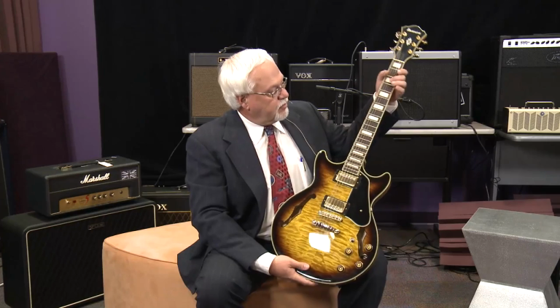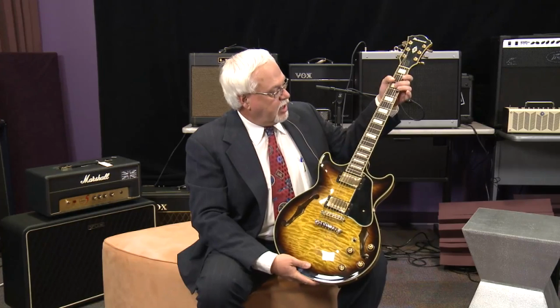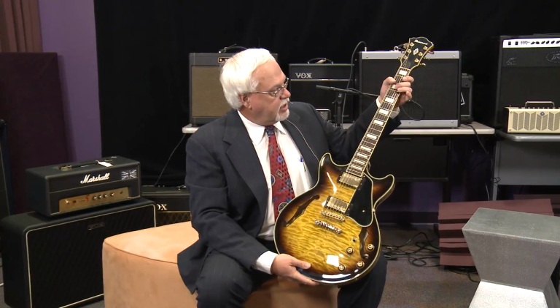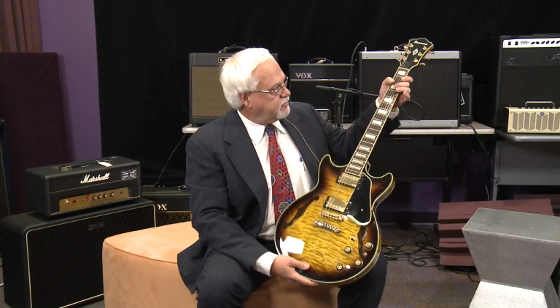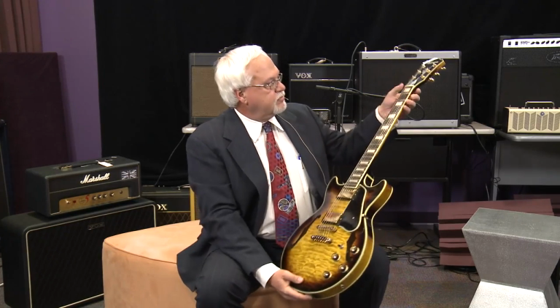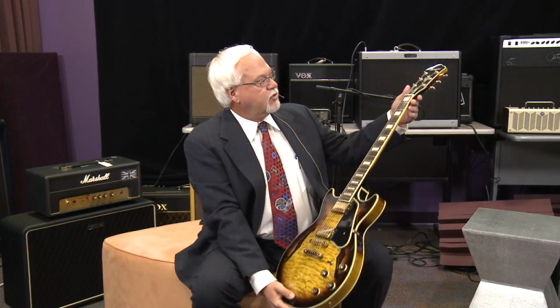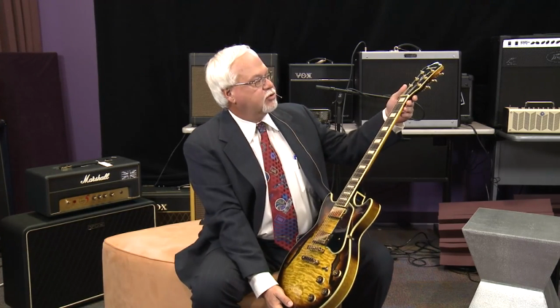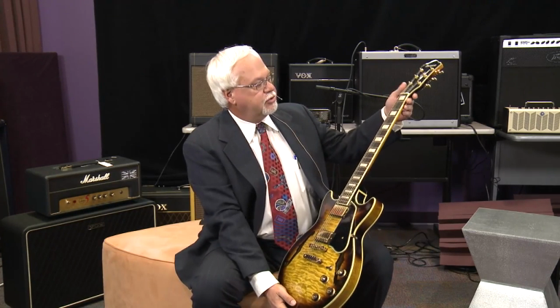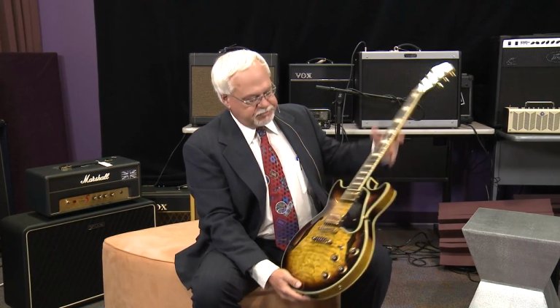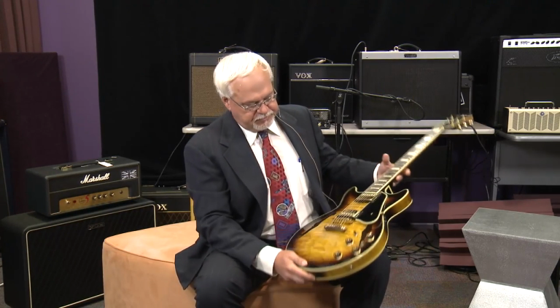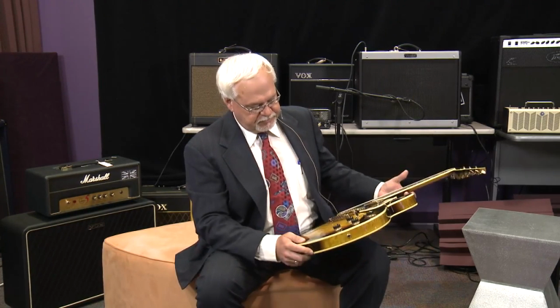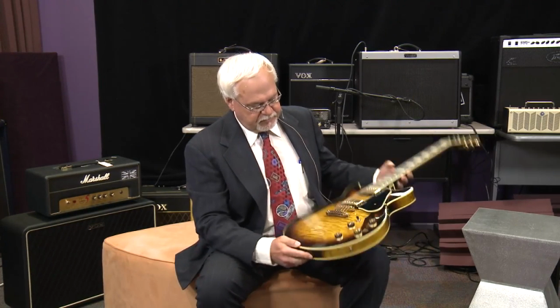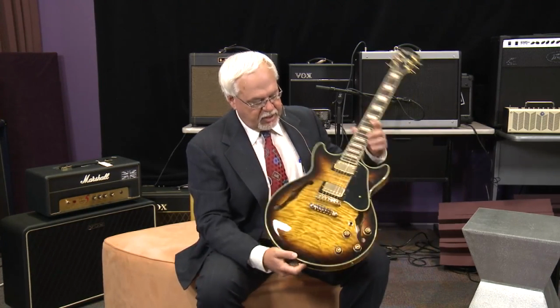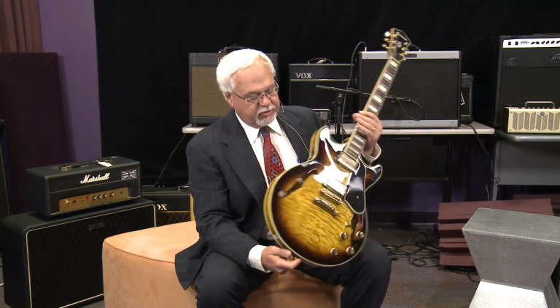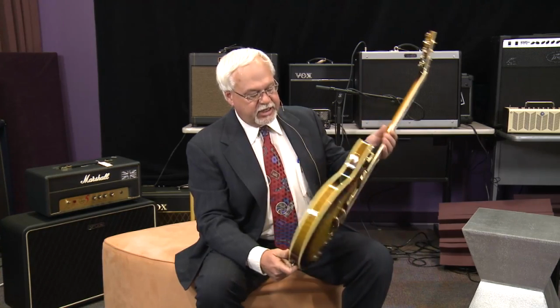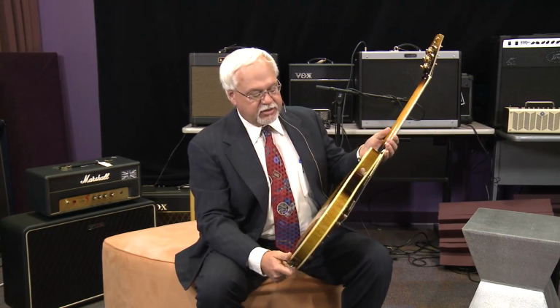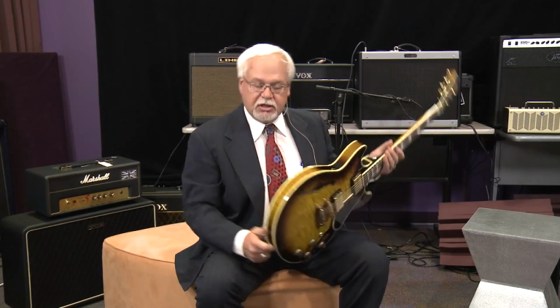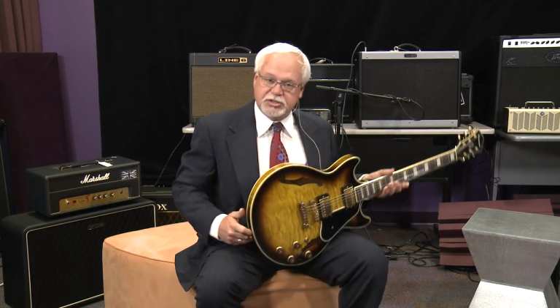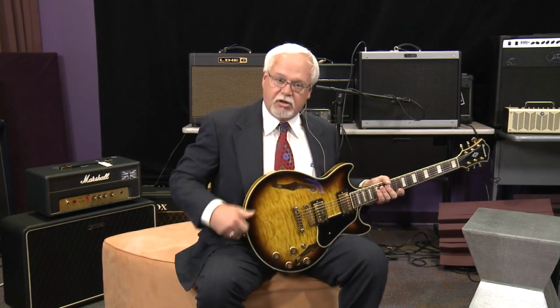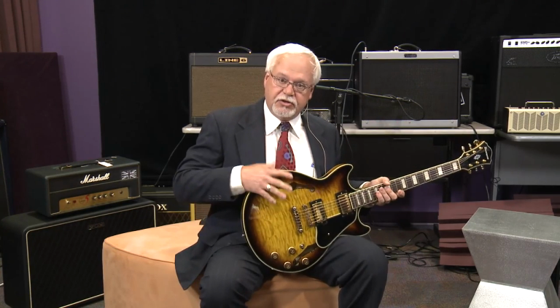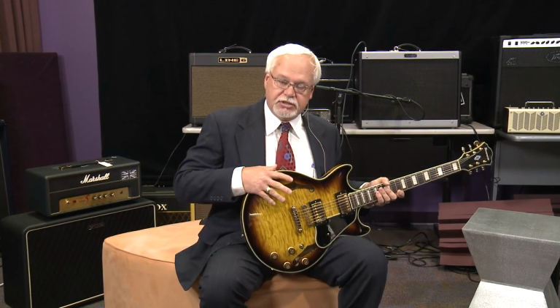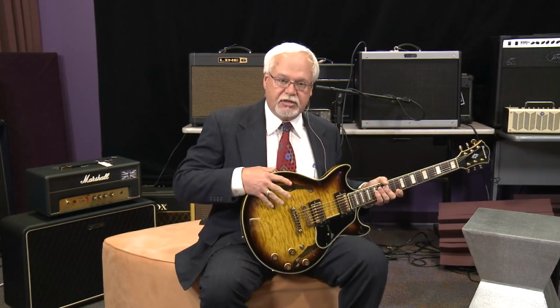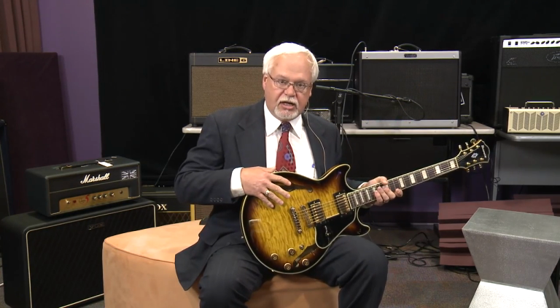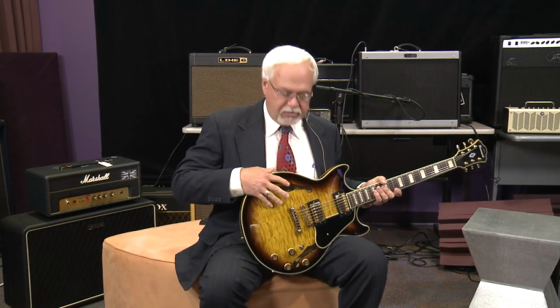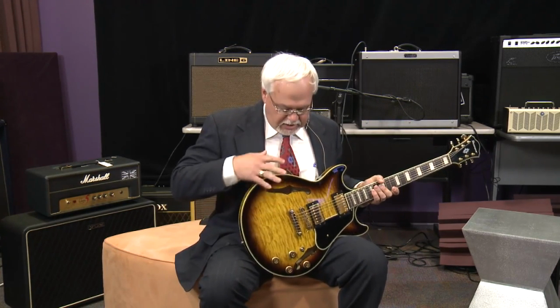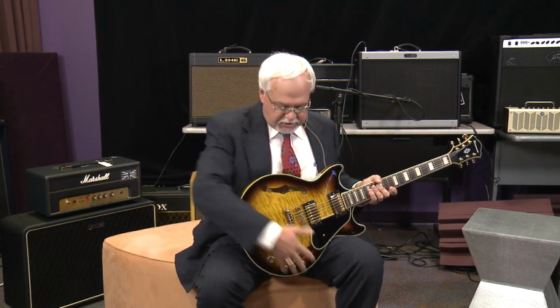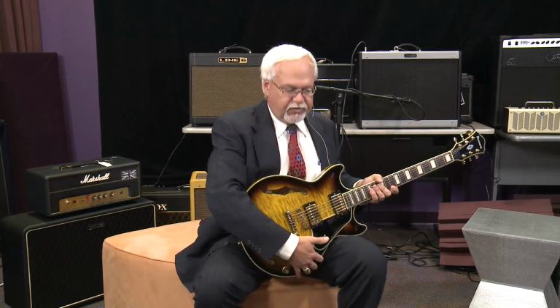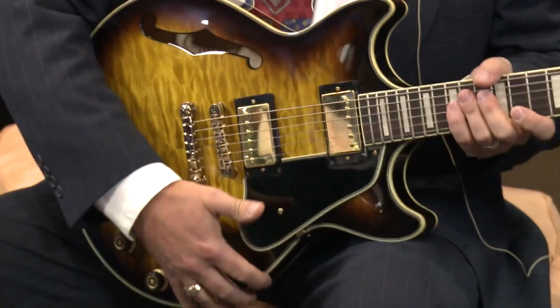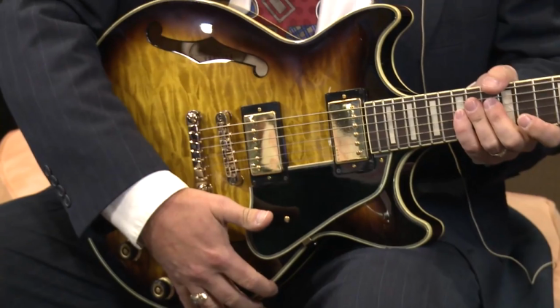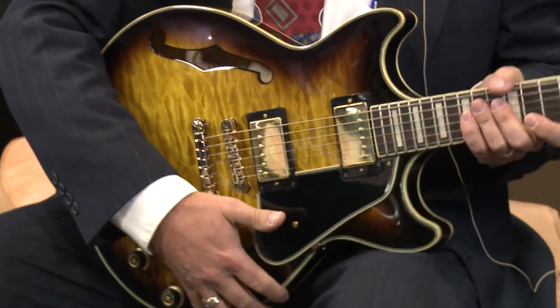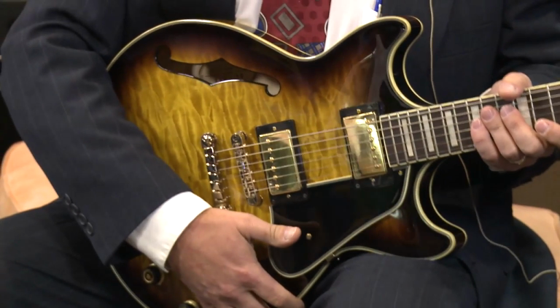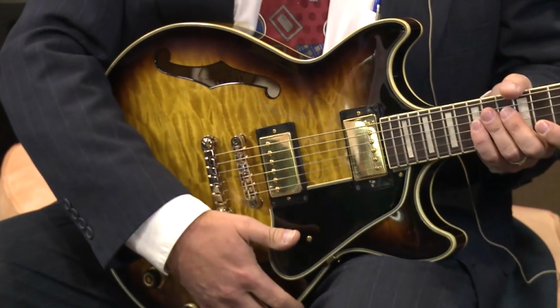The block inlay, the gold tuners — it's a great sounding guitar. It's a little bit smaller than the traditional semi-hollow, so it fits on your body a little bit better.